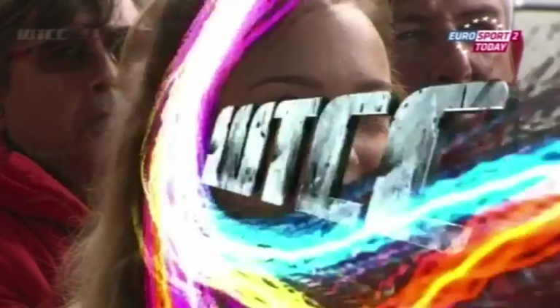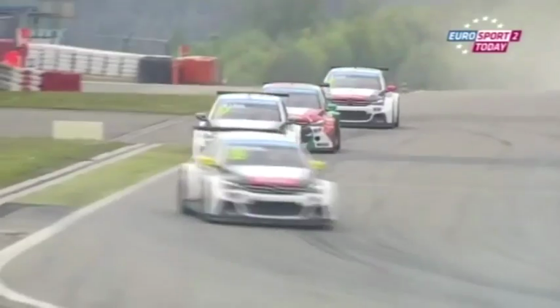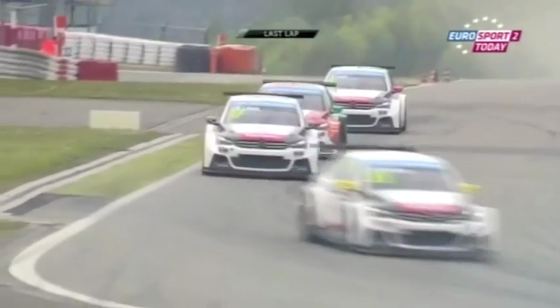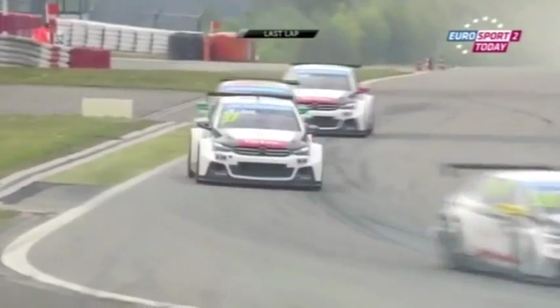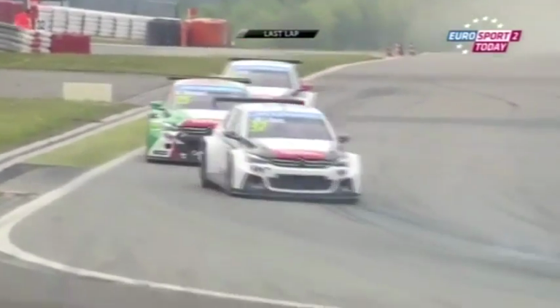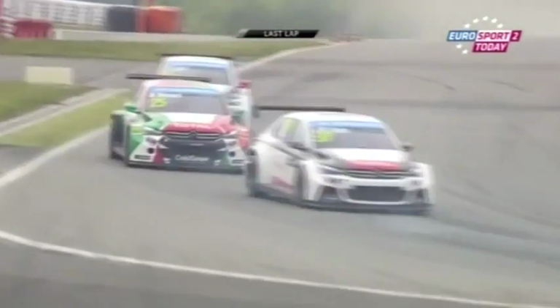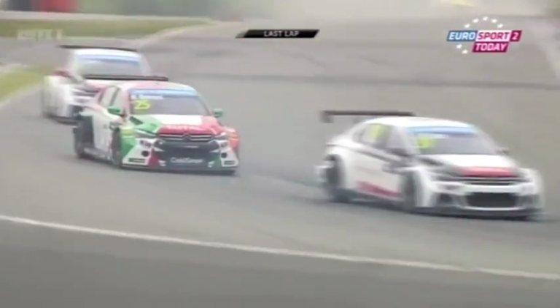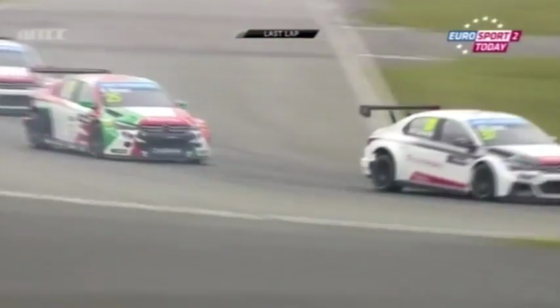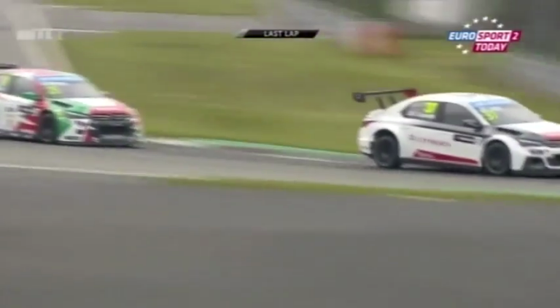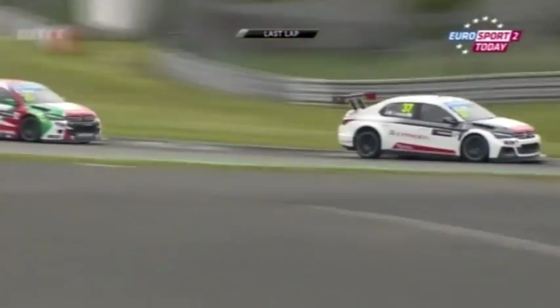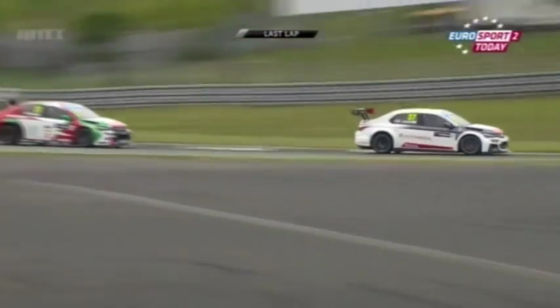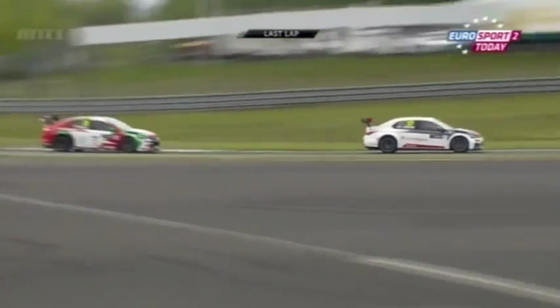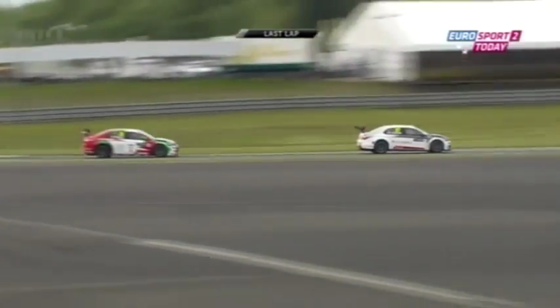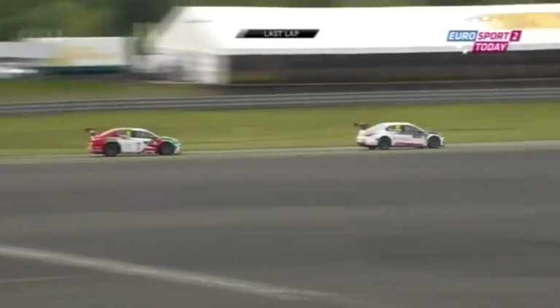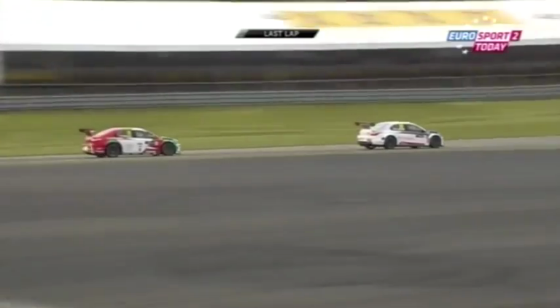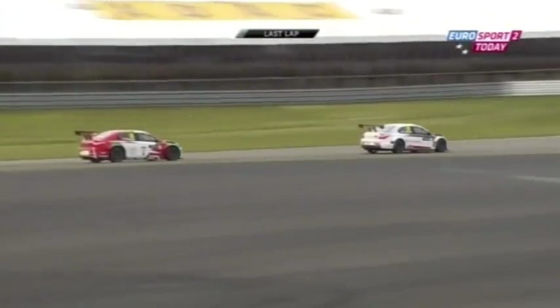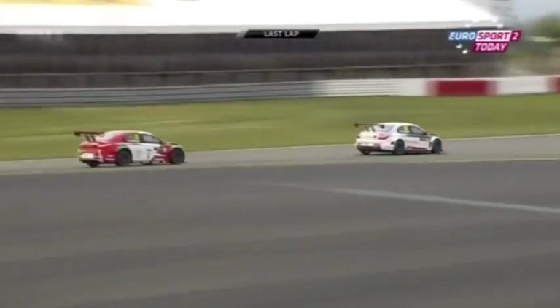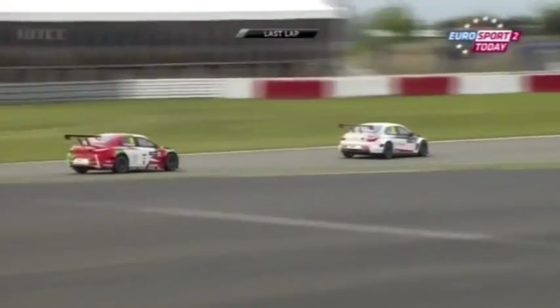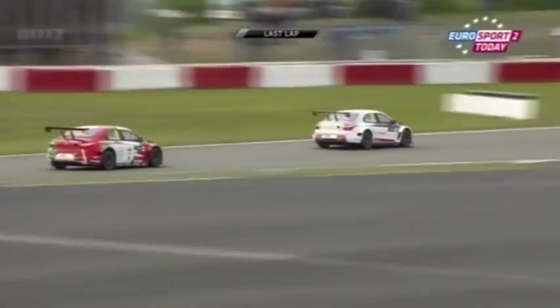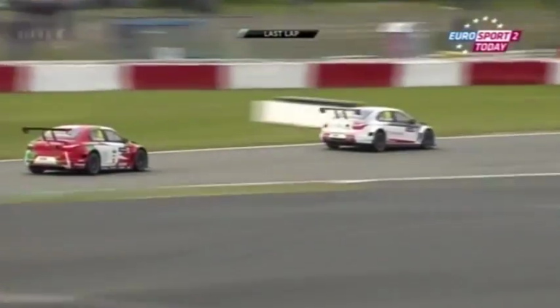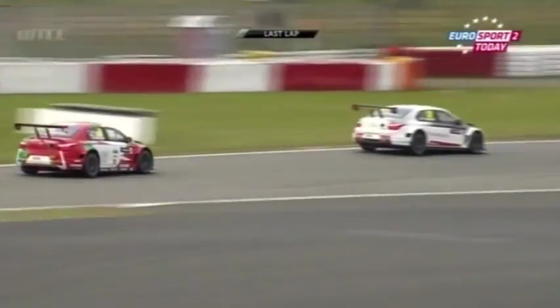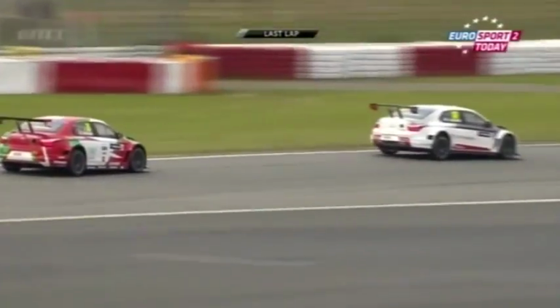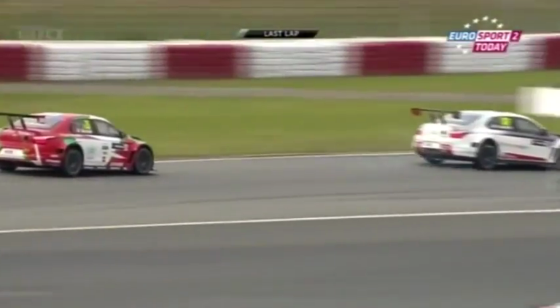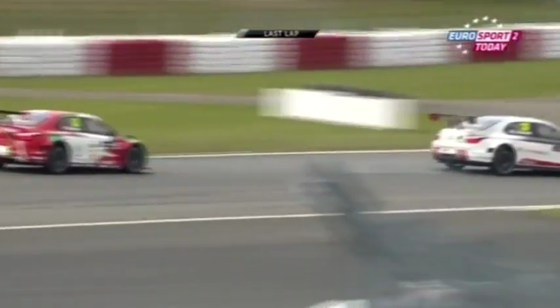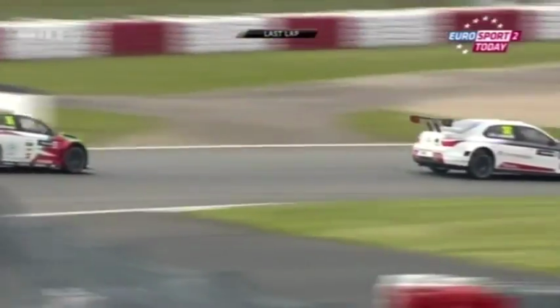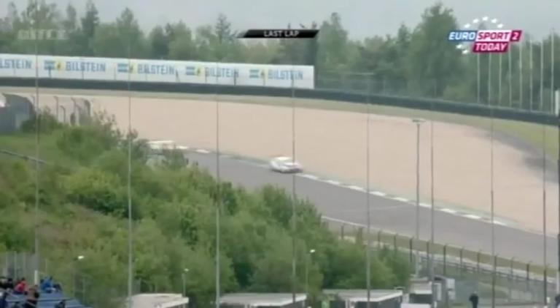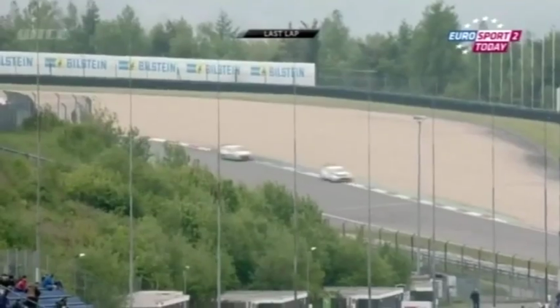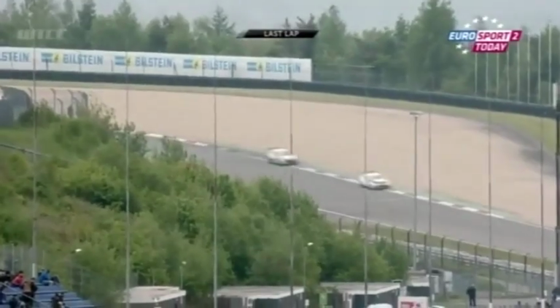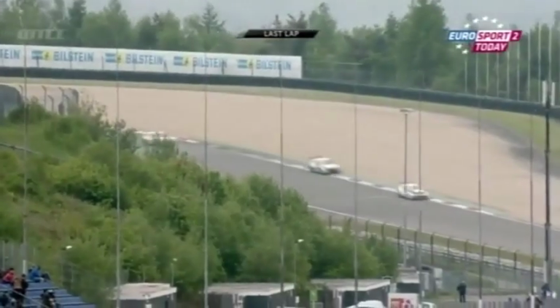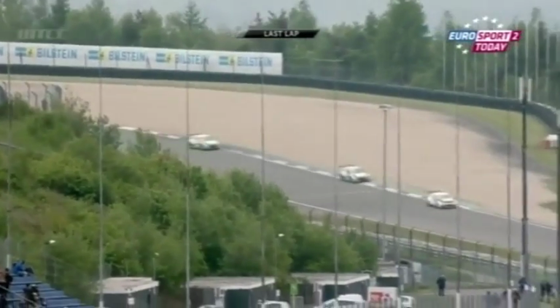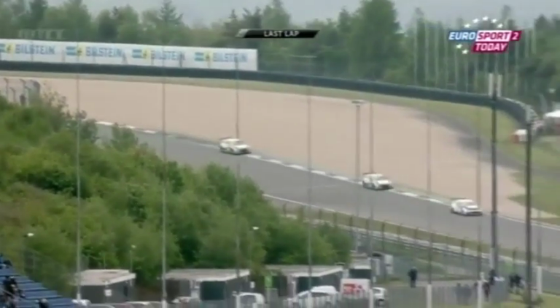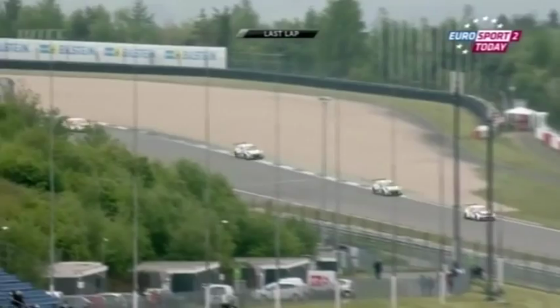So Lopez is up to fifth. Where did Ivan finish in race one? Third. So Muller leads here, Tiago Monteiro in second, Gabriele Tarquini third.